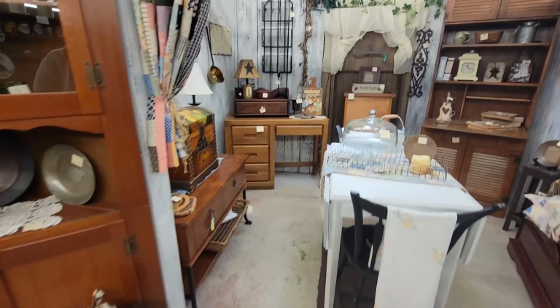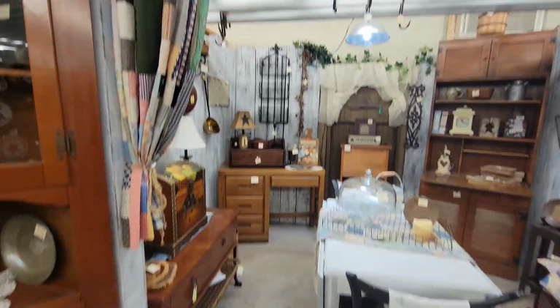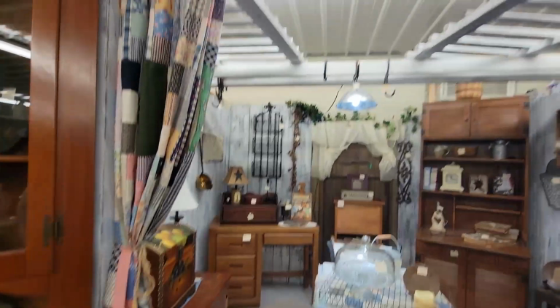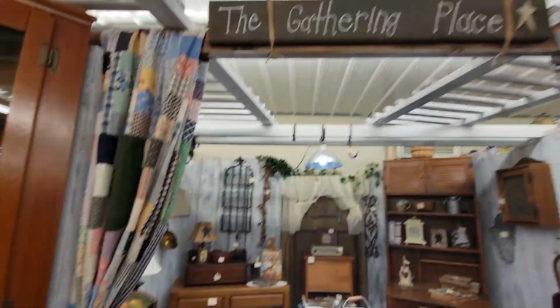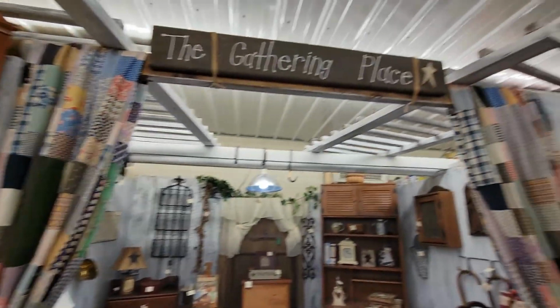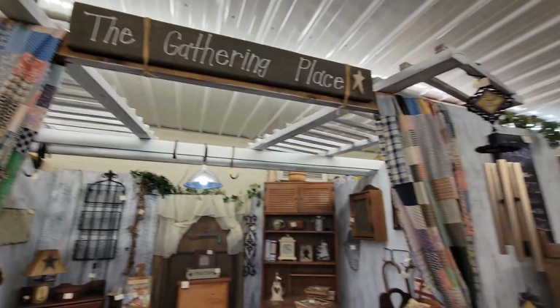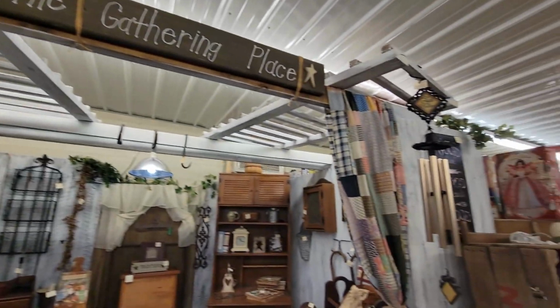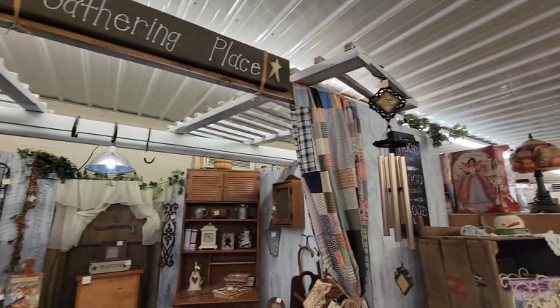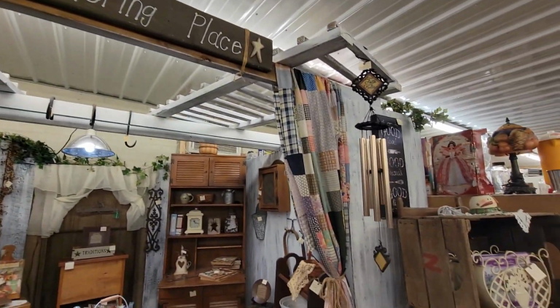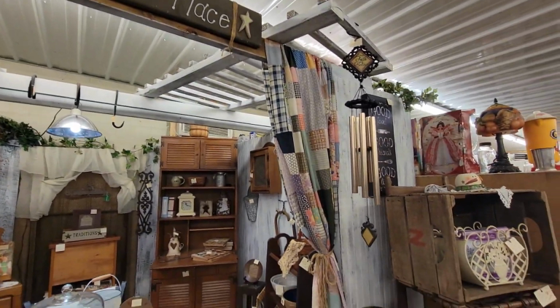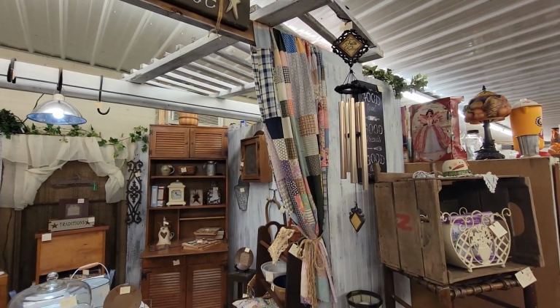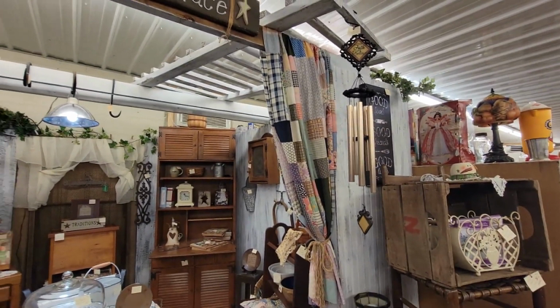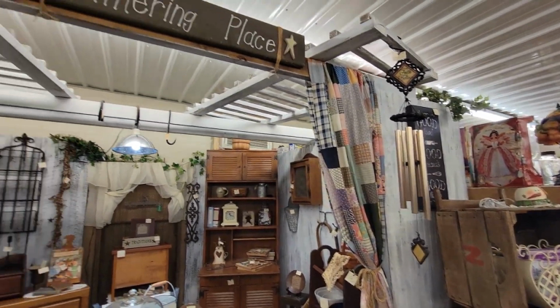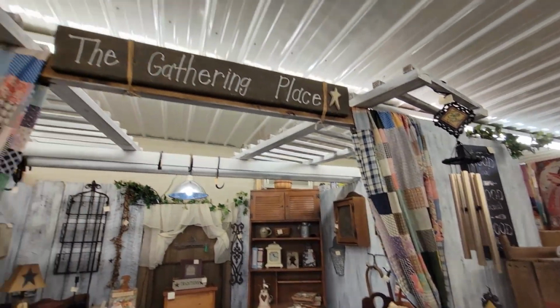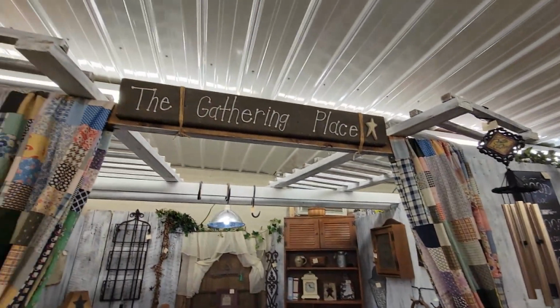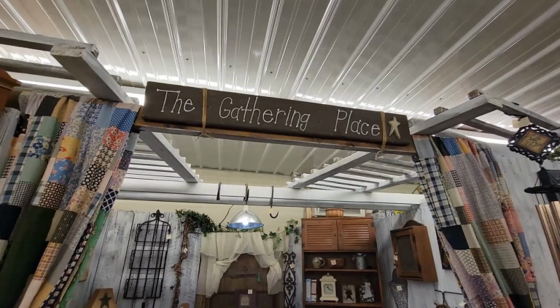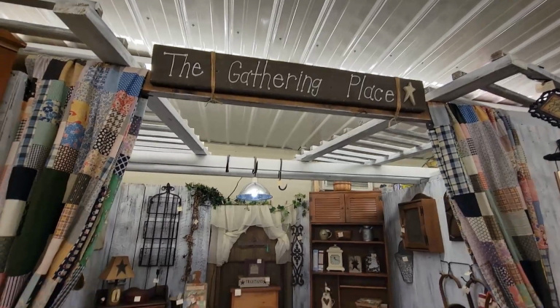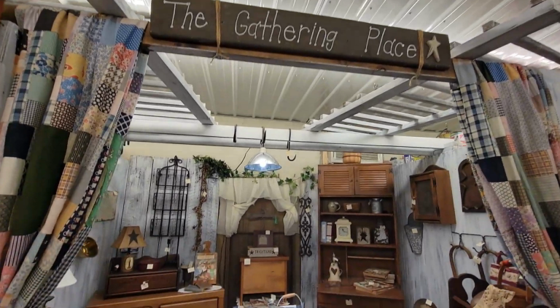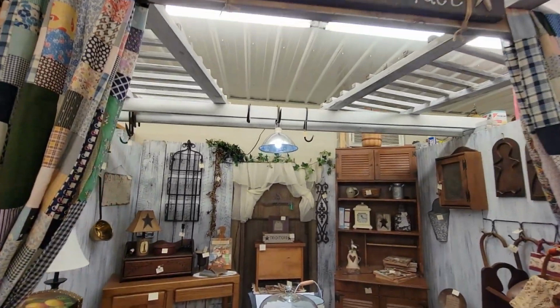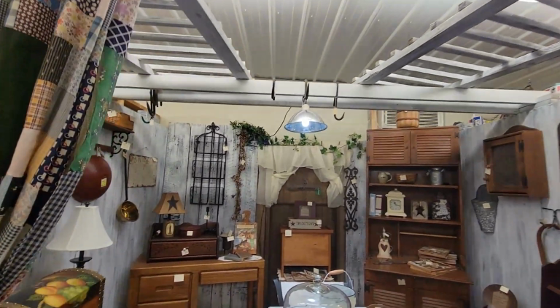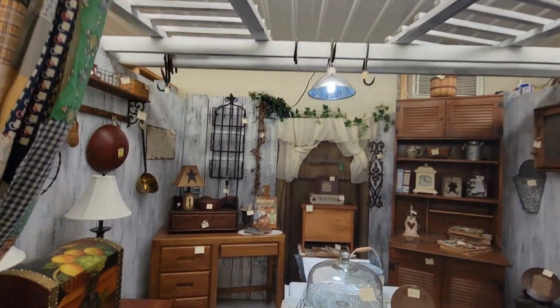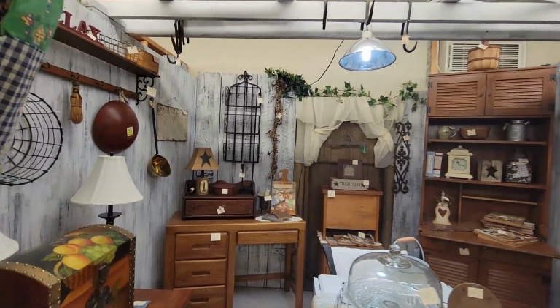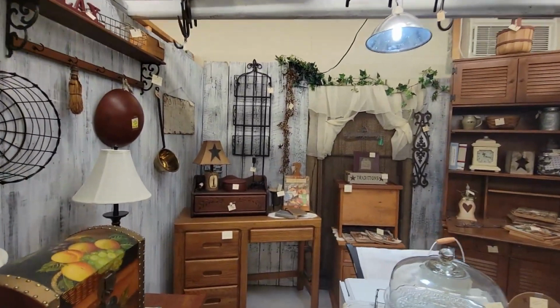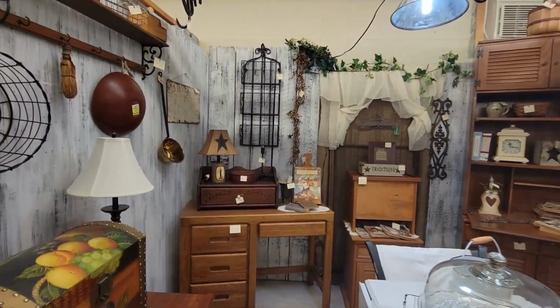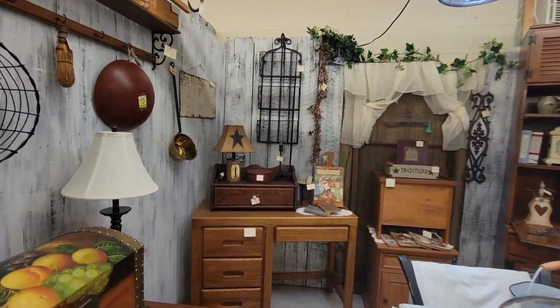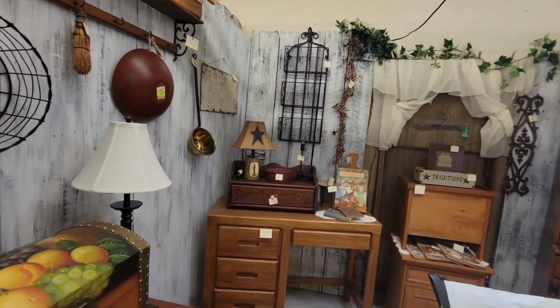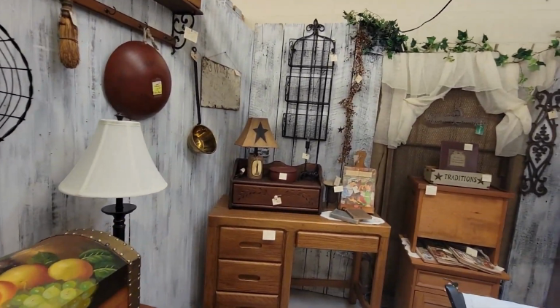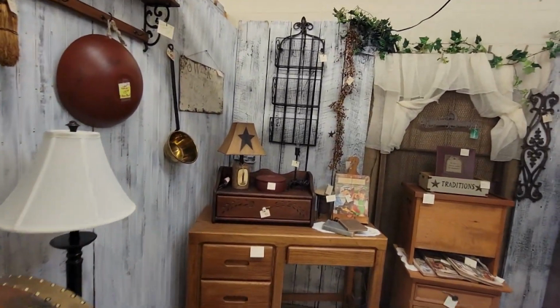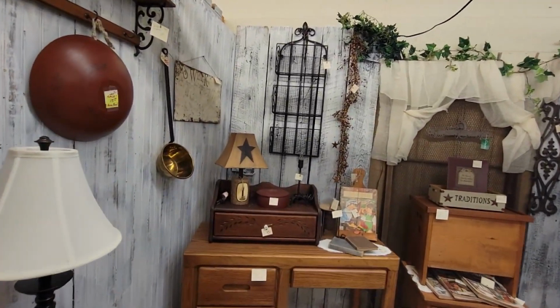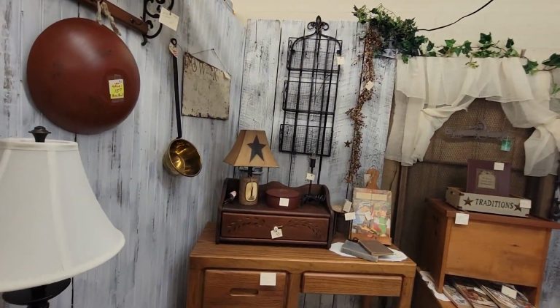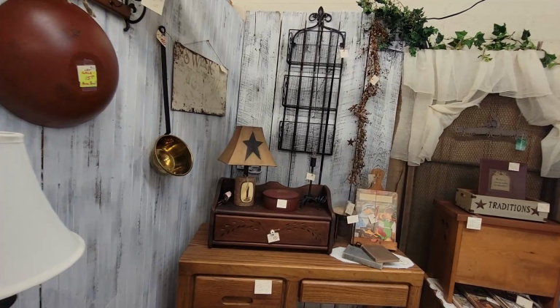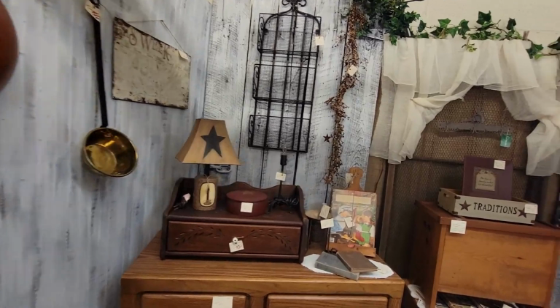This is always a cute booth here. Look, they've got these quilt pieces — make it like a little curtain. I think that's really cute. Let's see what we can find in here today.